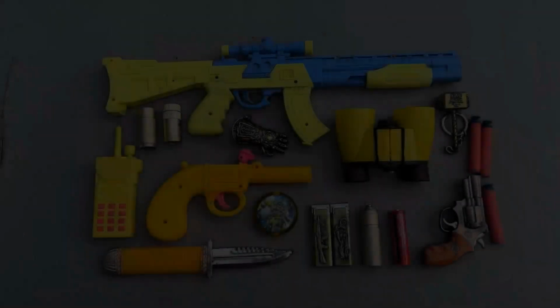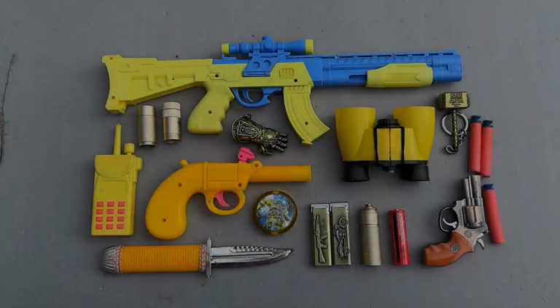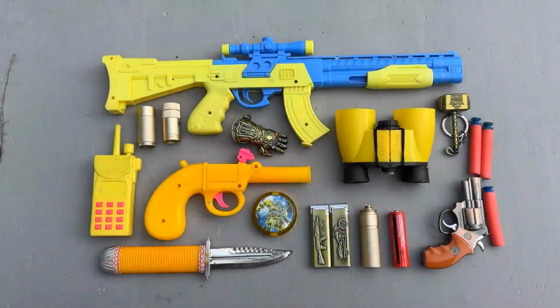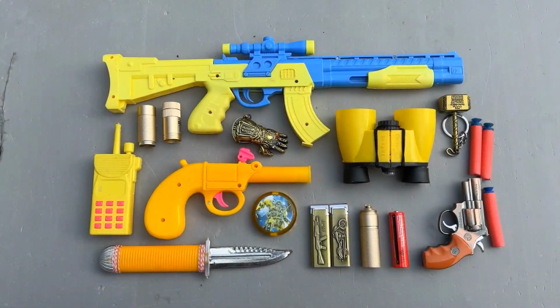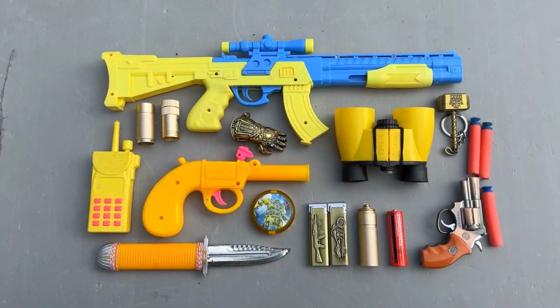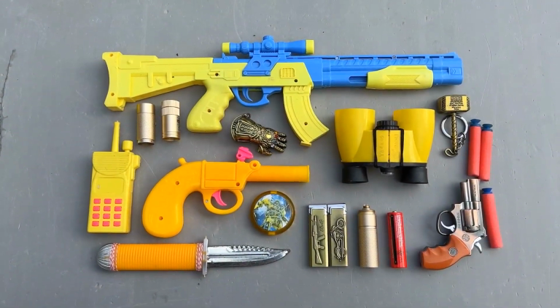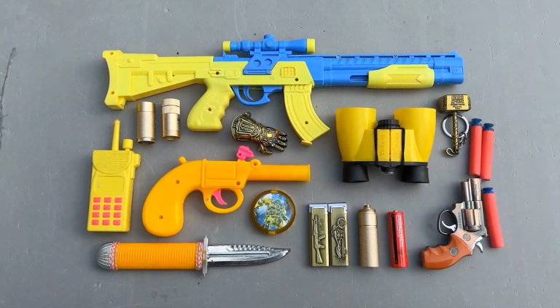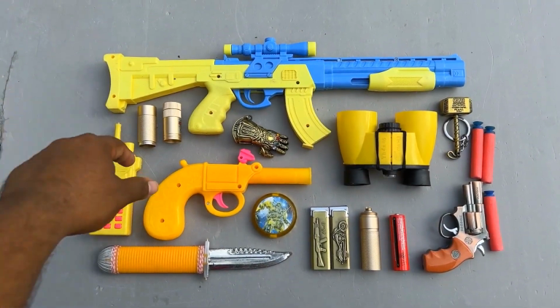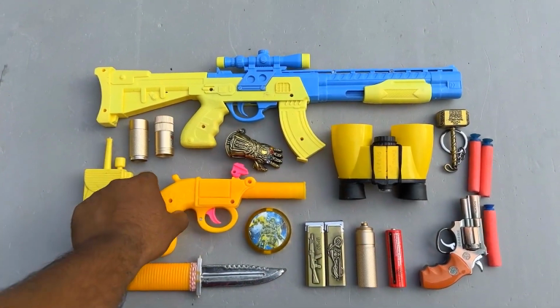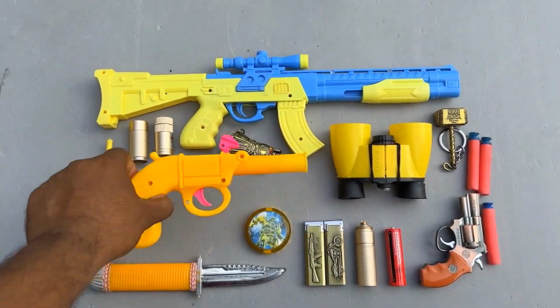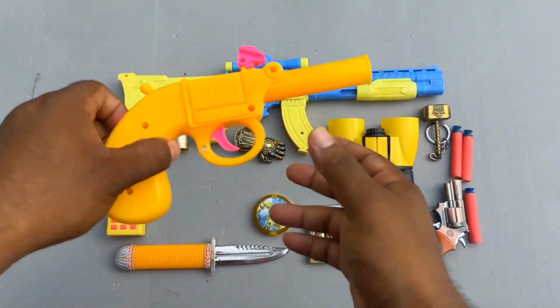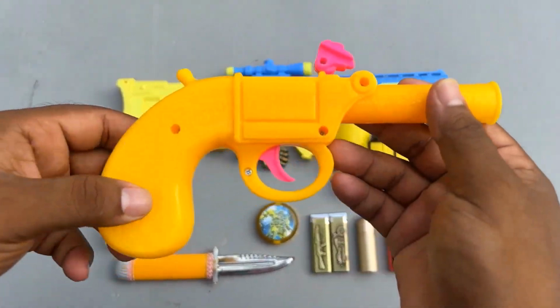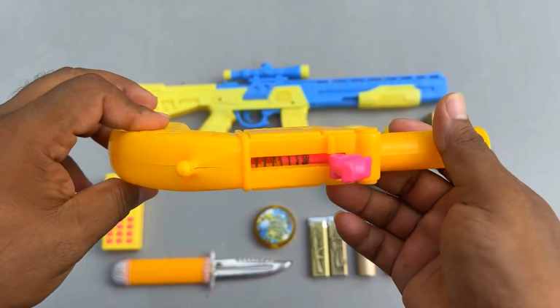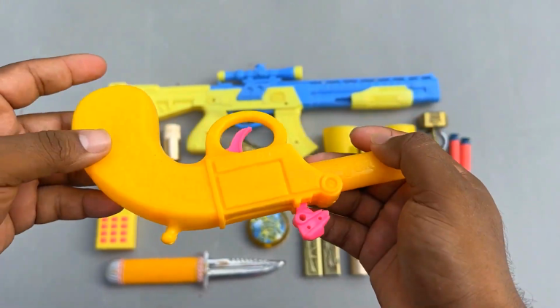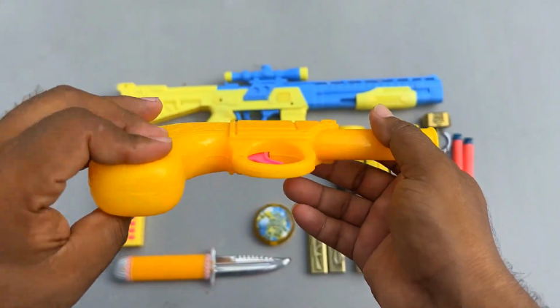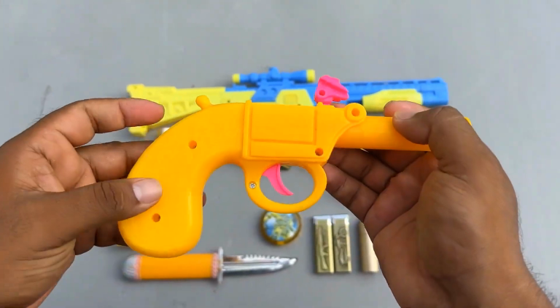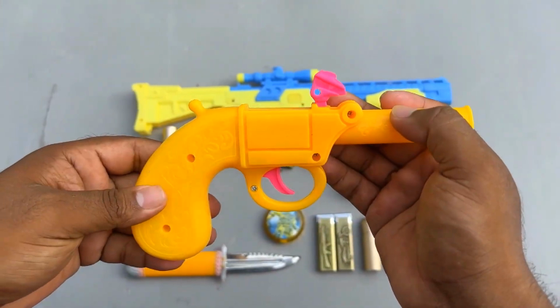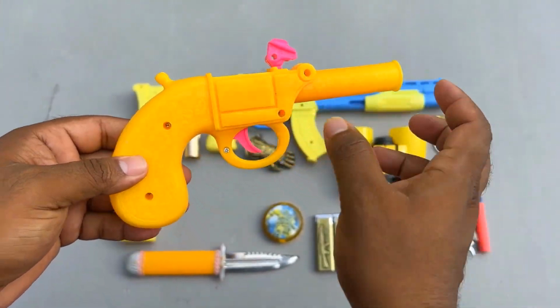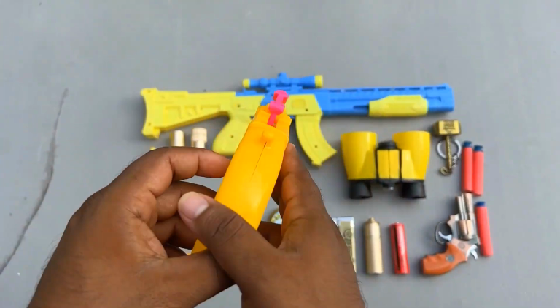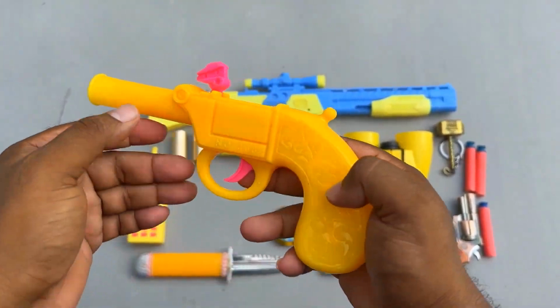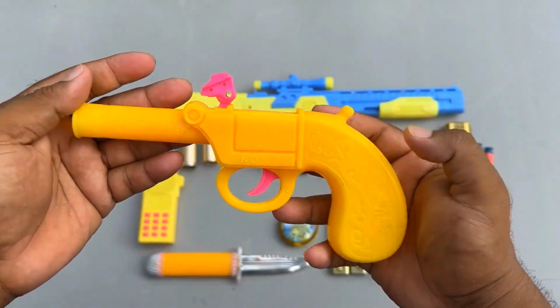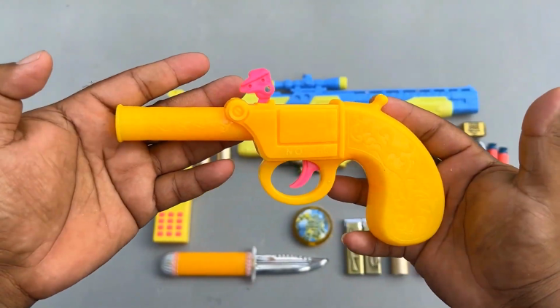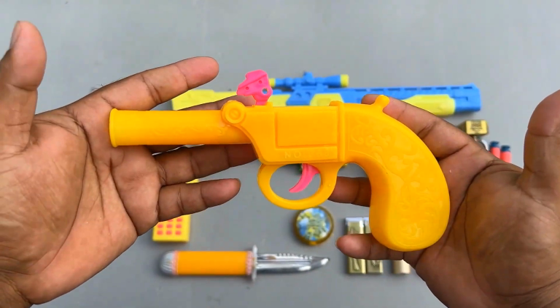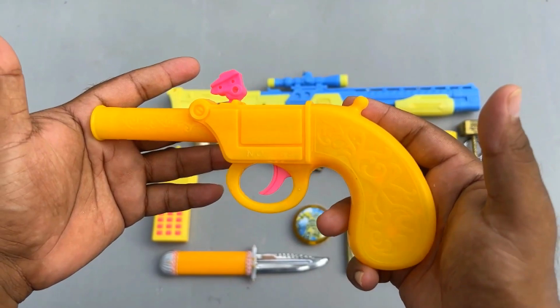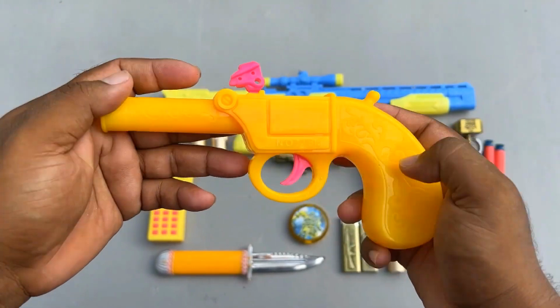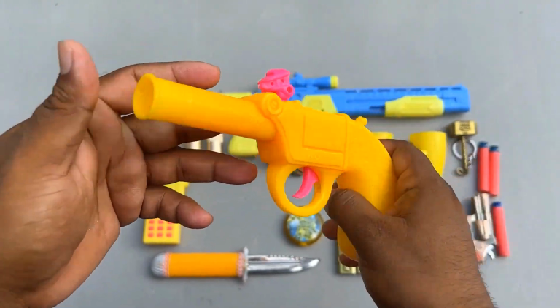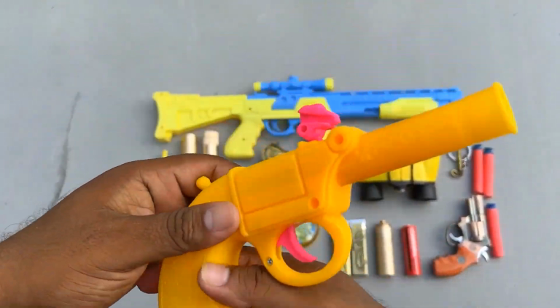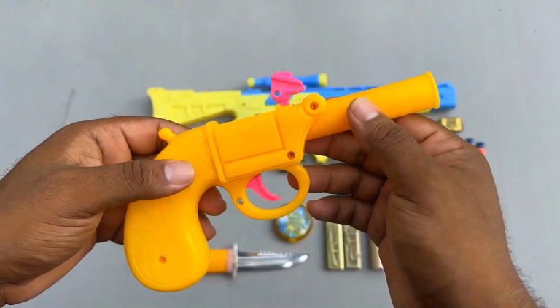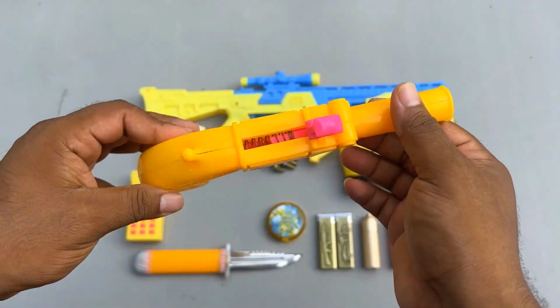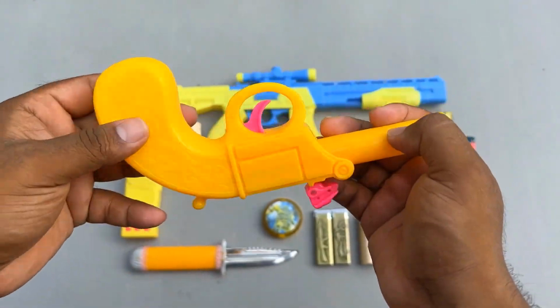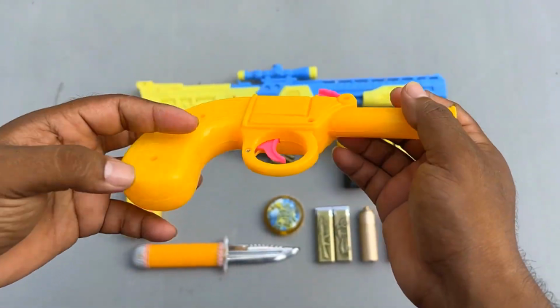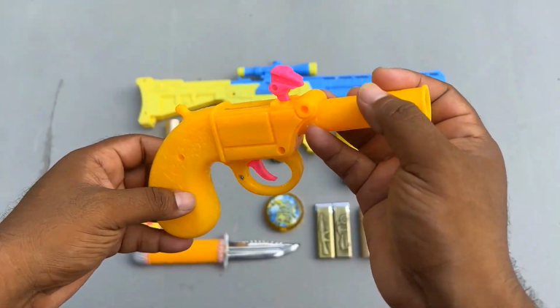Assalamu alaikum everyone, welcome to another video. First of all, I'm the khabu classical gun — this is classical gun. Wow, that's it guys, question ready — classical gun!